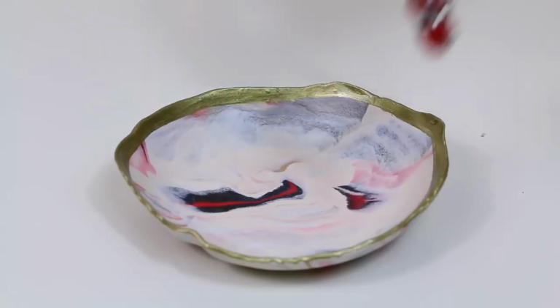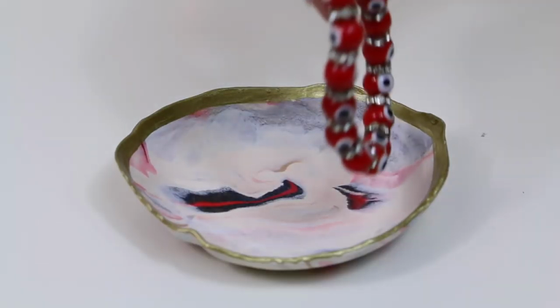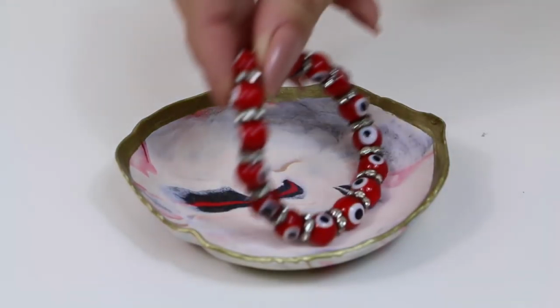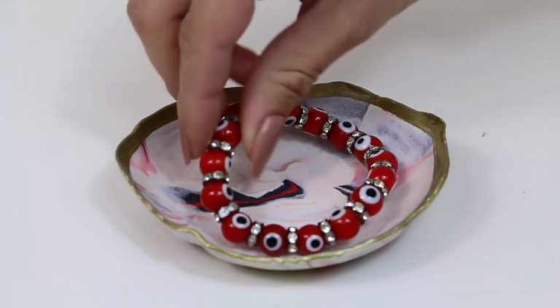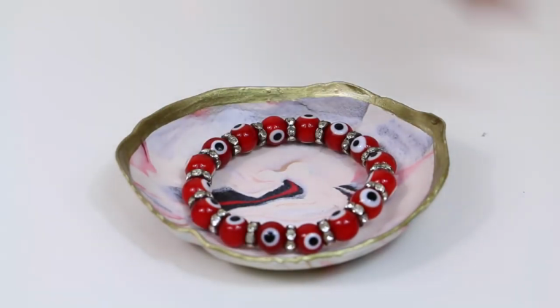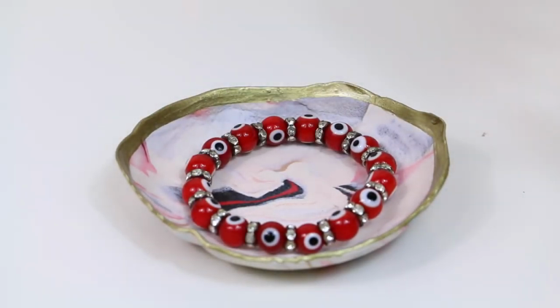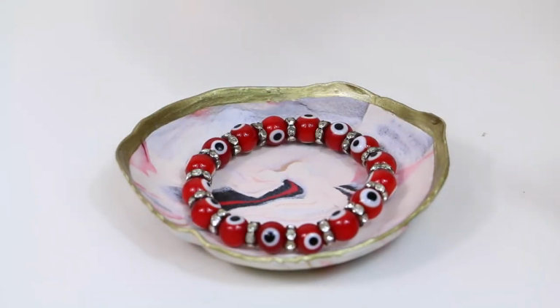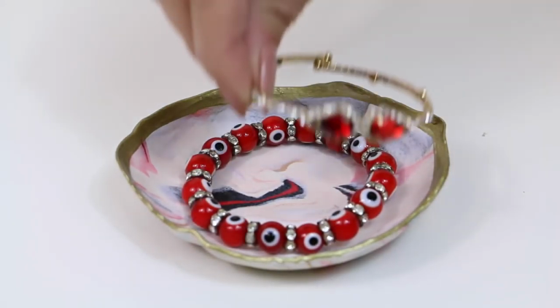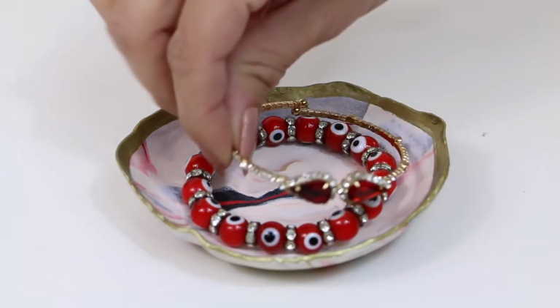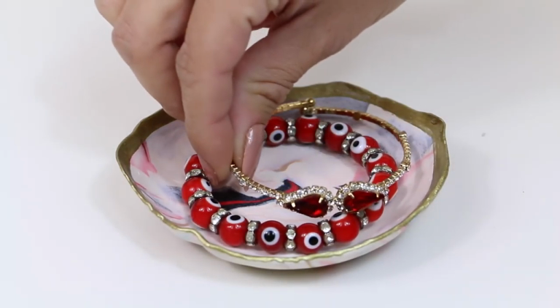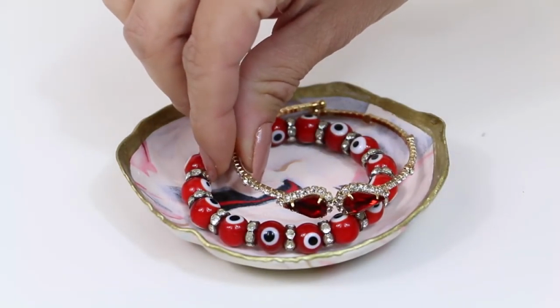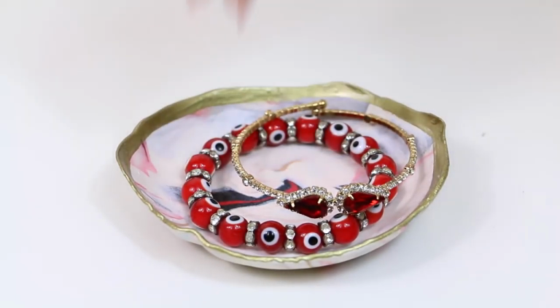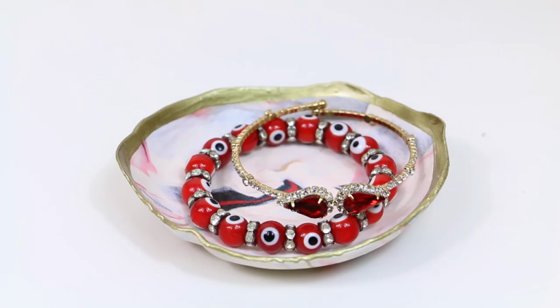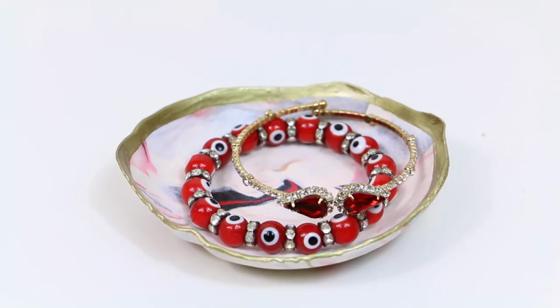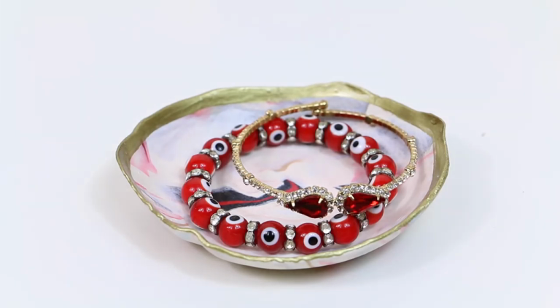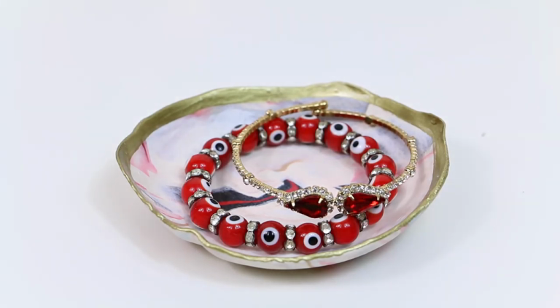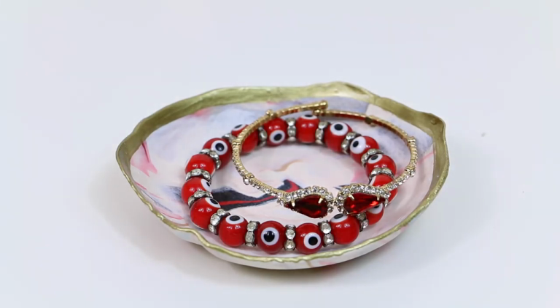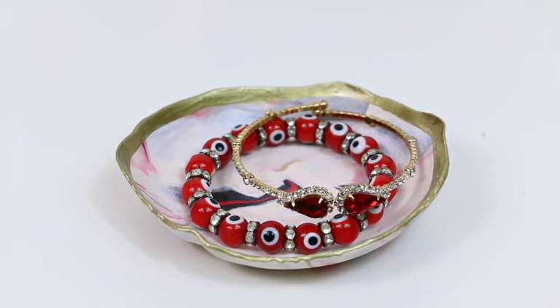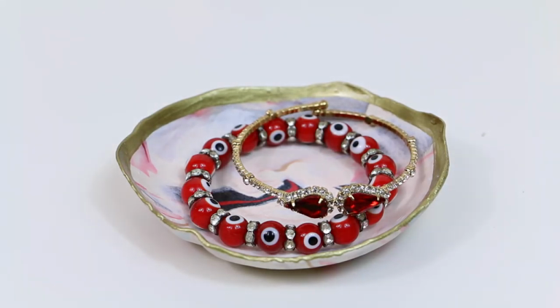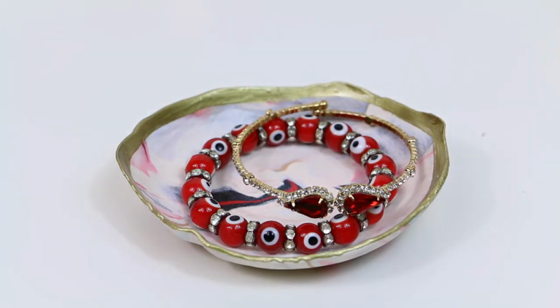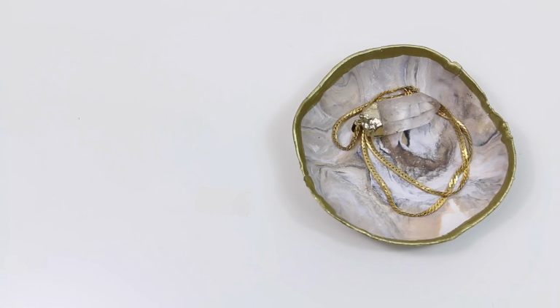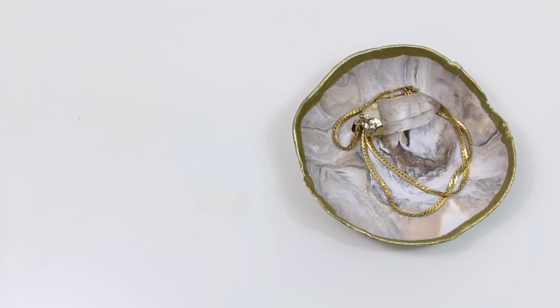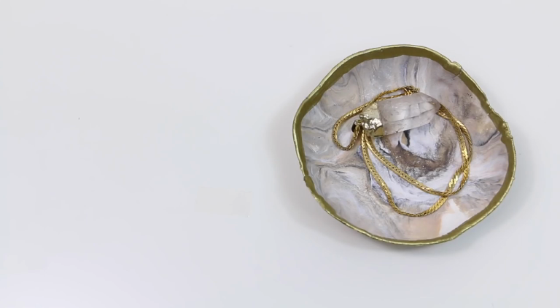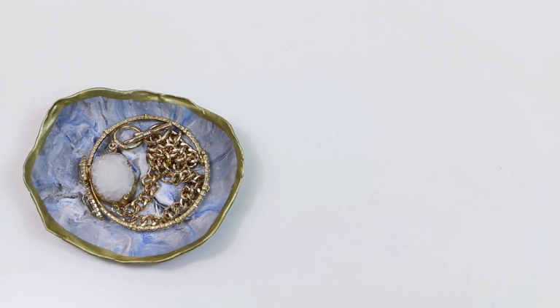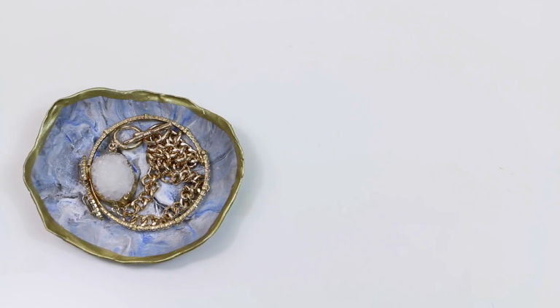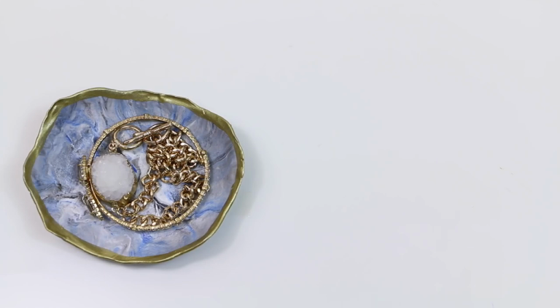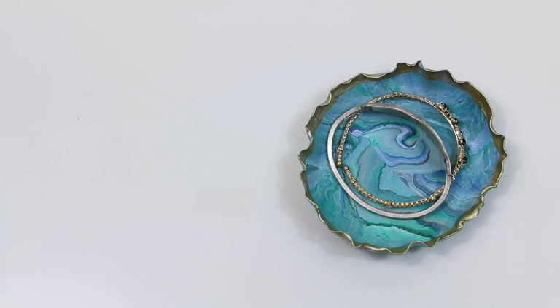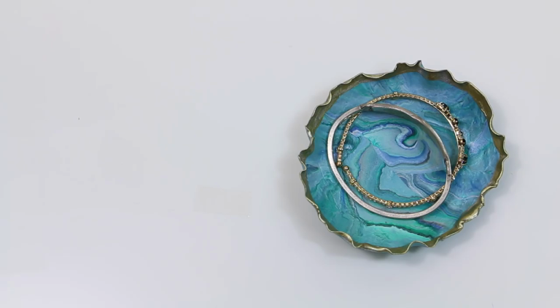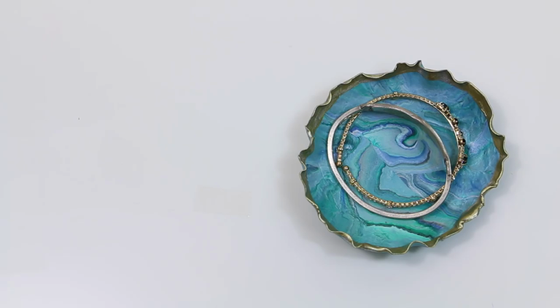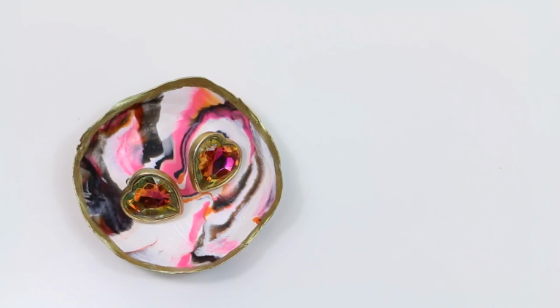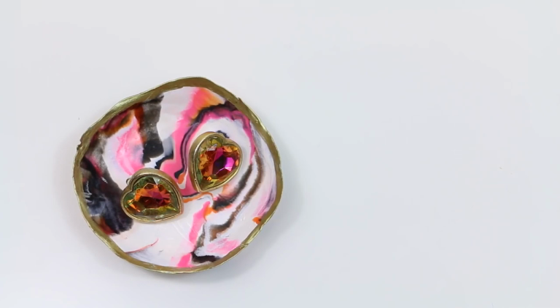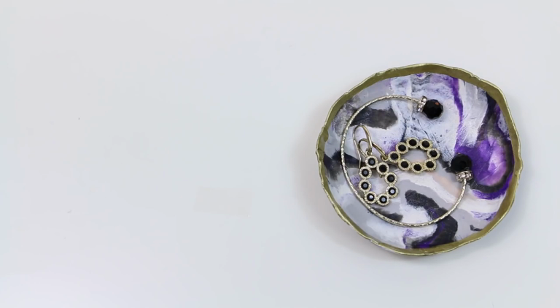If you want, you can paint the rim of the jewelry holder gold — I think it adds more of a luxe feel to the entire thing. Melissa made all of these and they look really expensive. I think they turned out great.